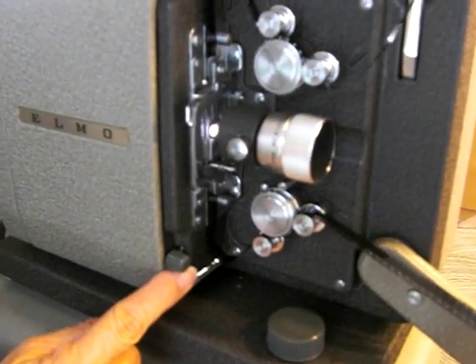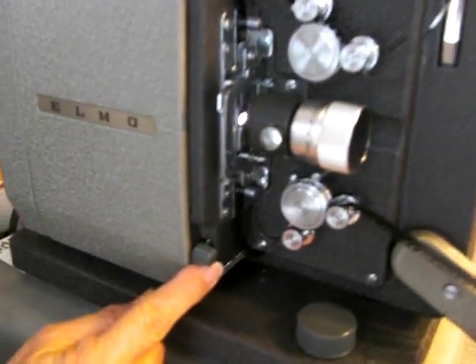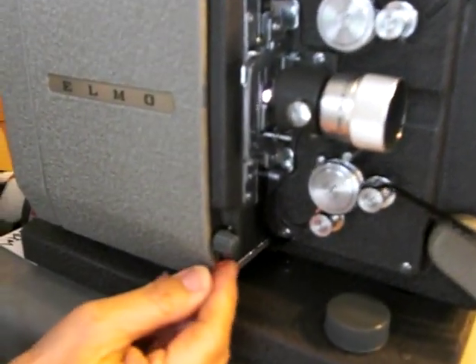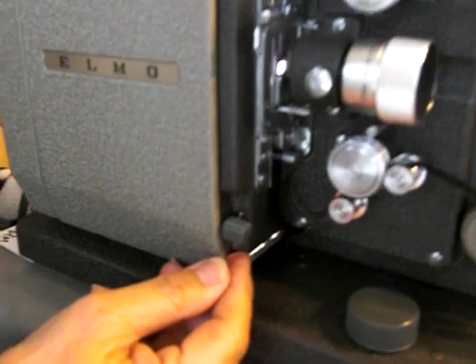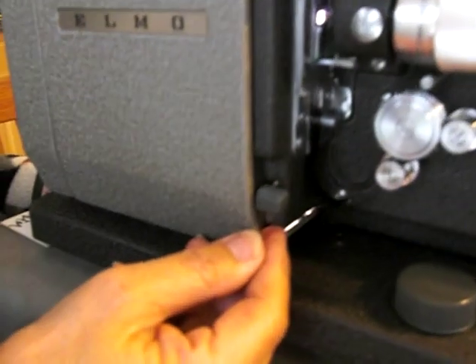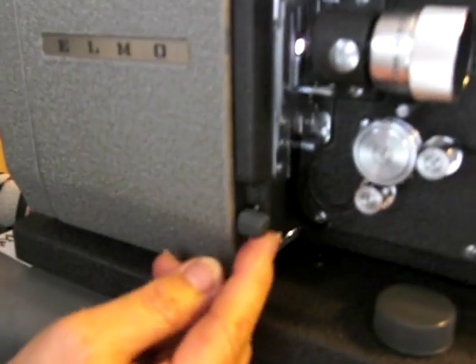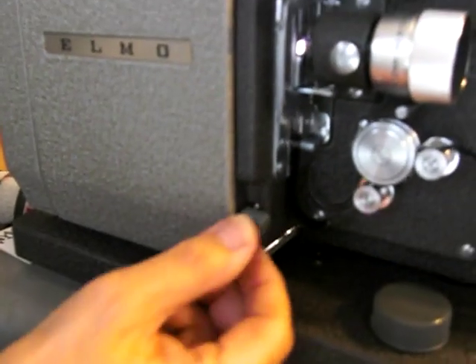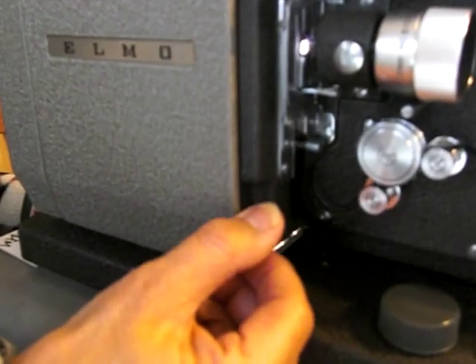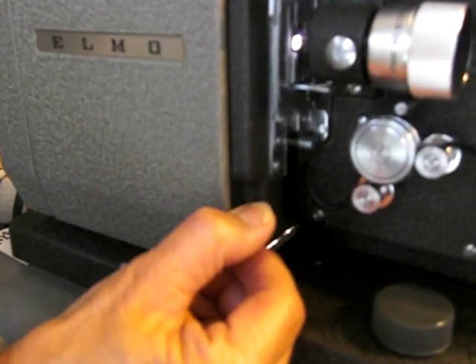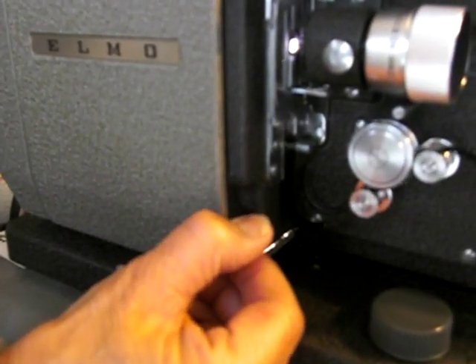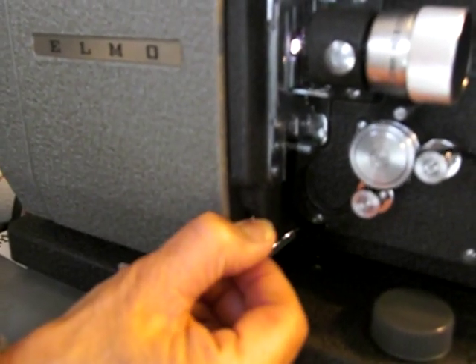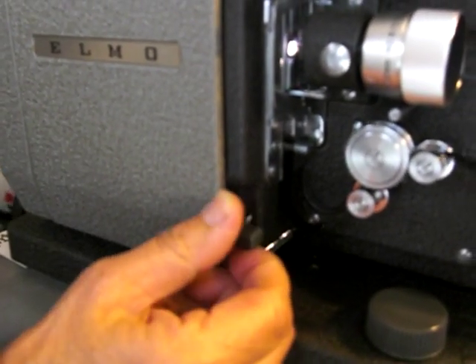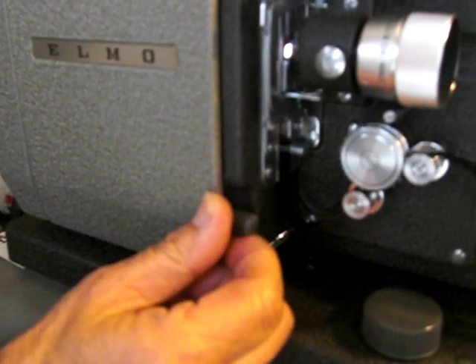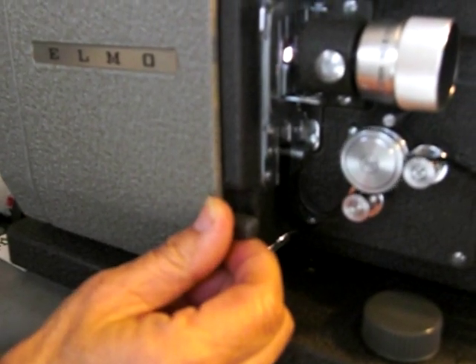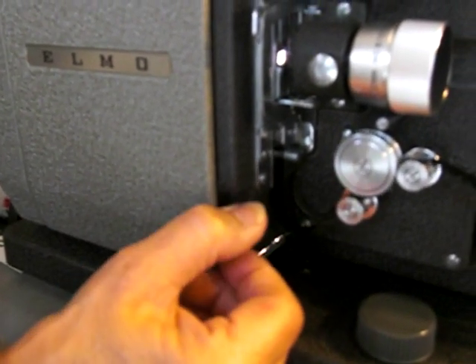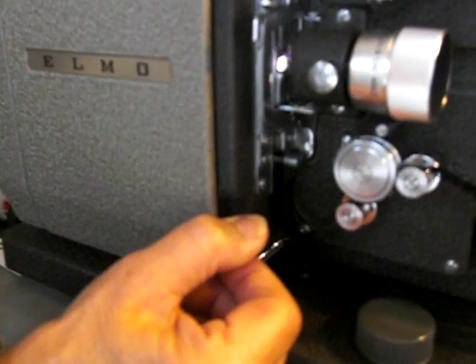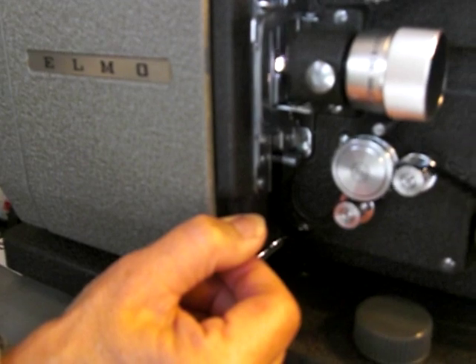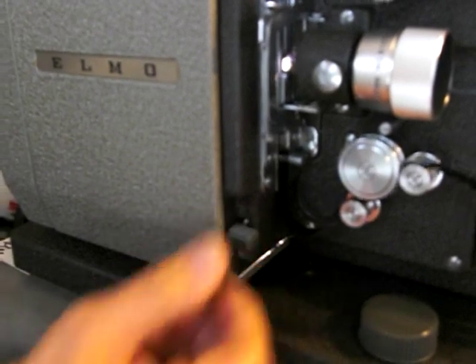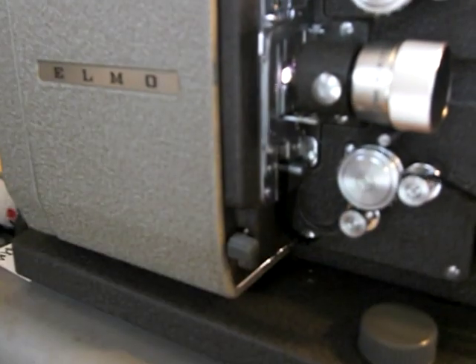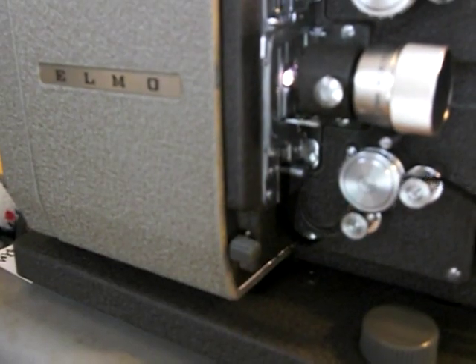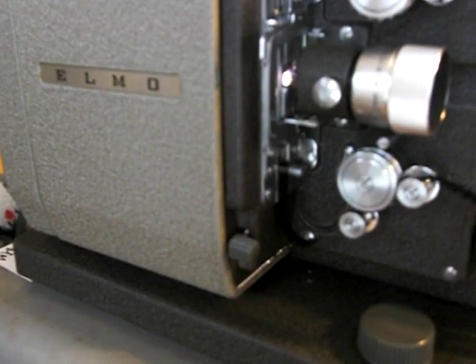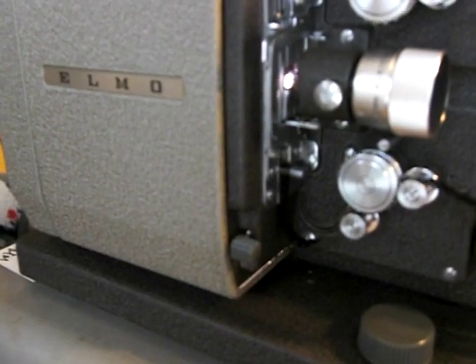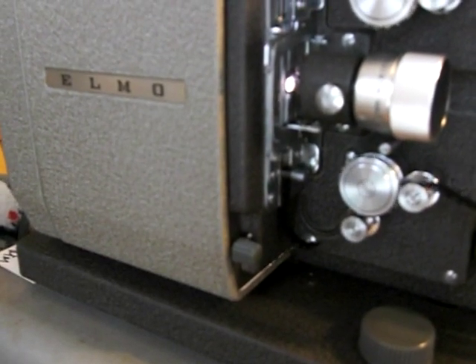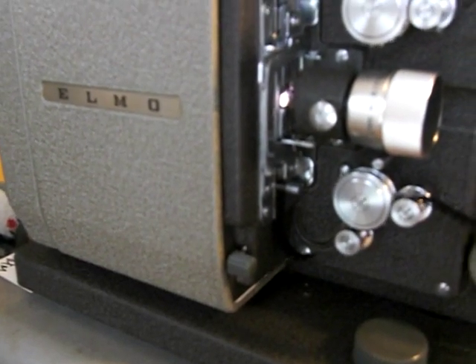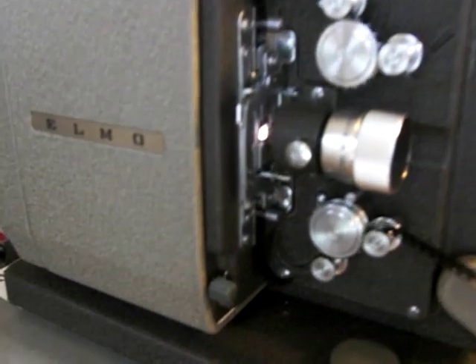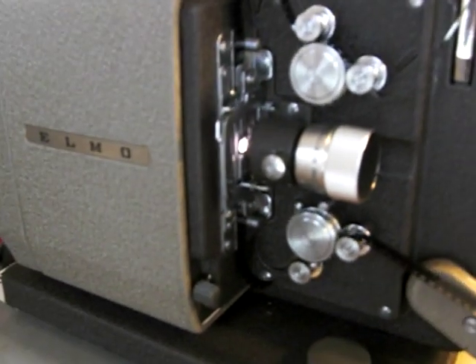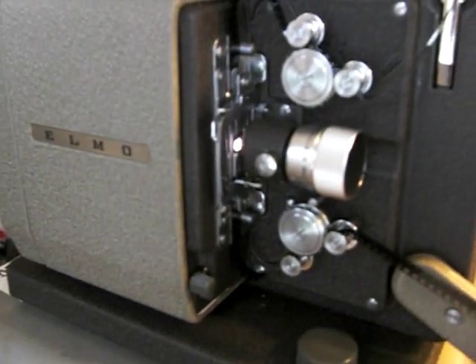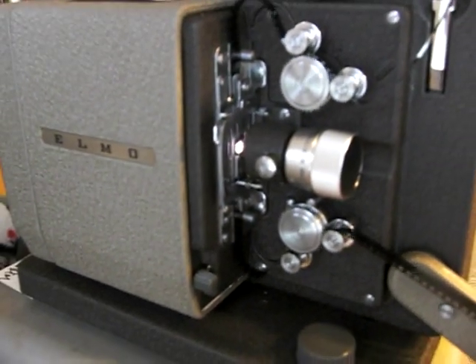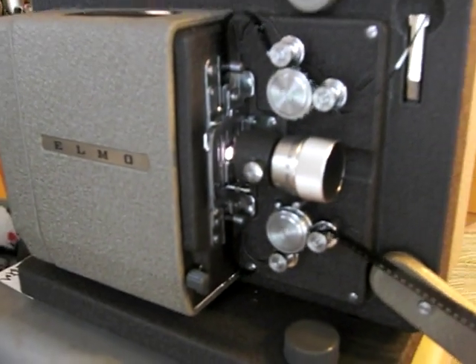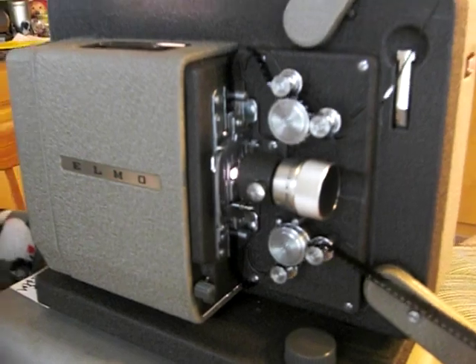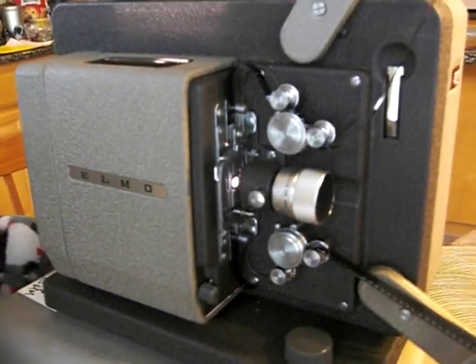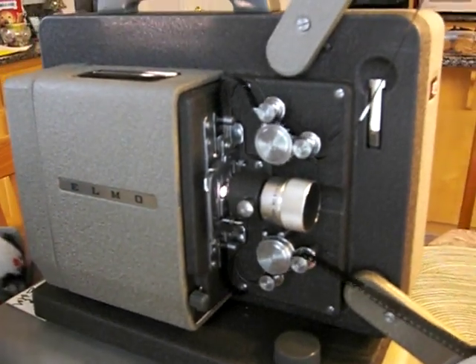This little lever down here is for centering the frame up and down. You can see the edge of the frame — just give that a little nudge up and down and that will center the frame vertically.